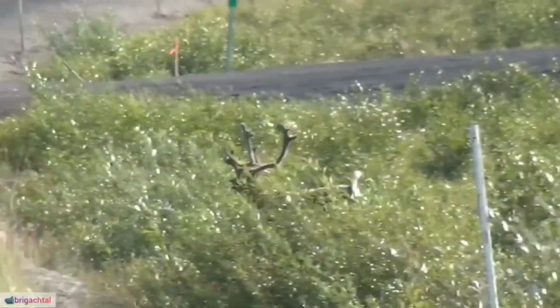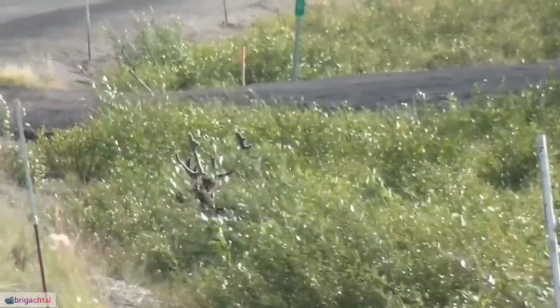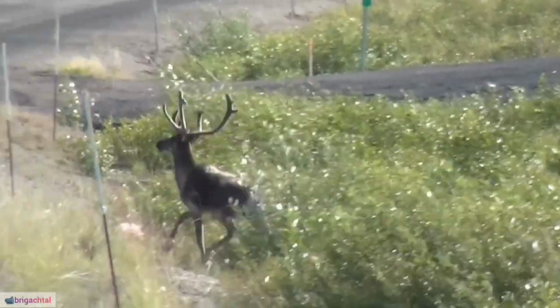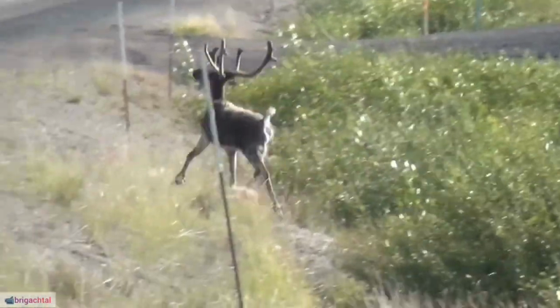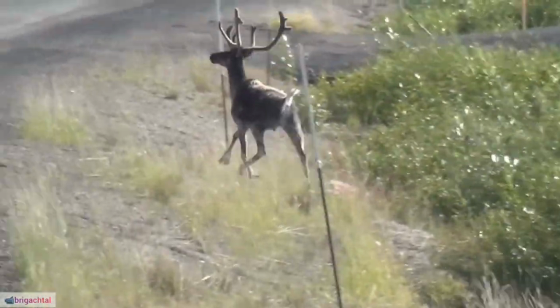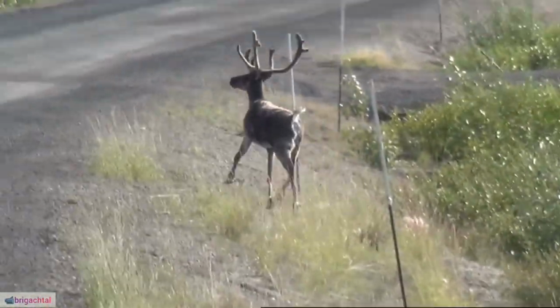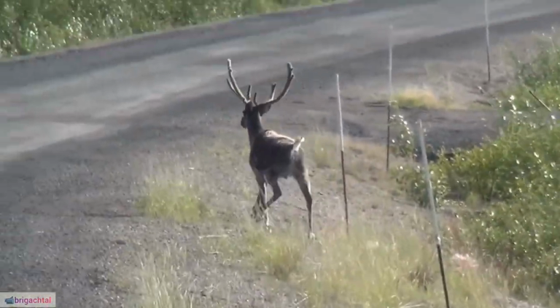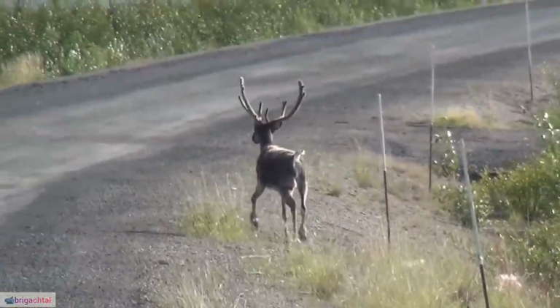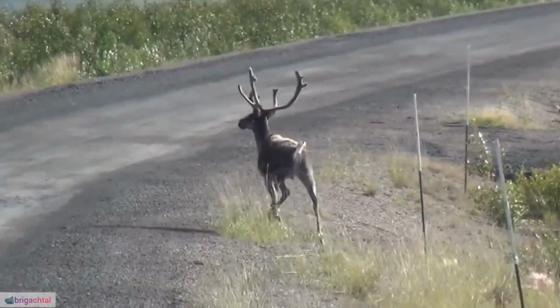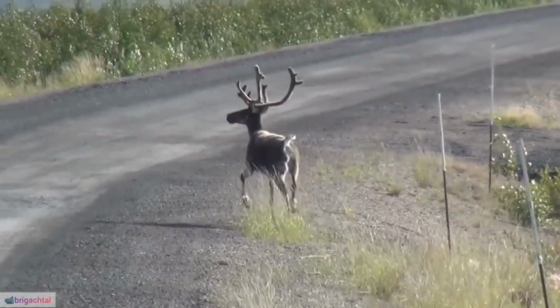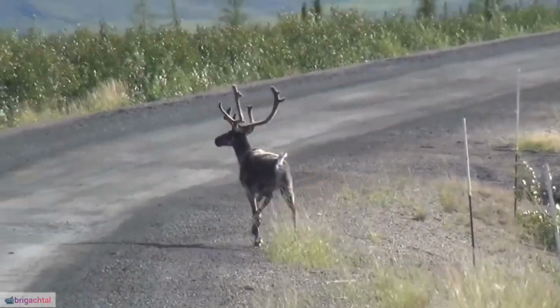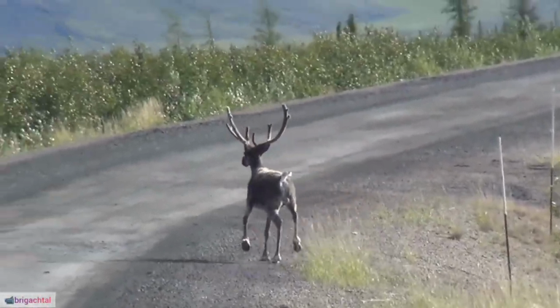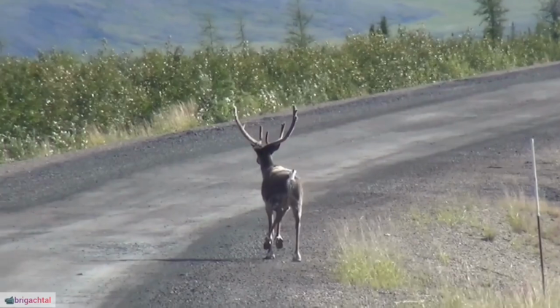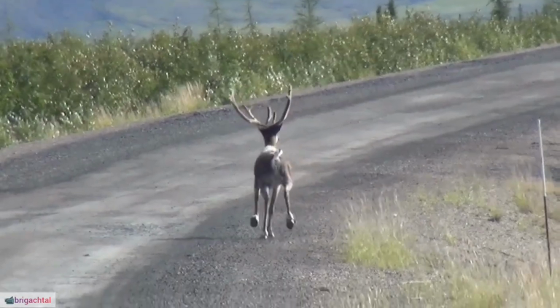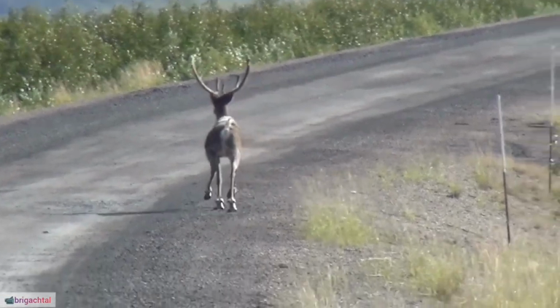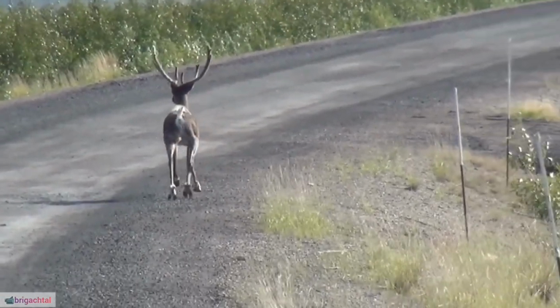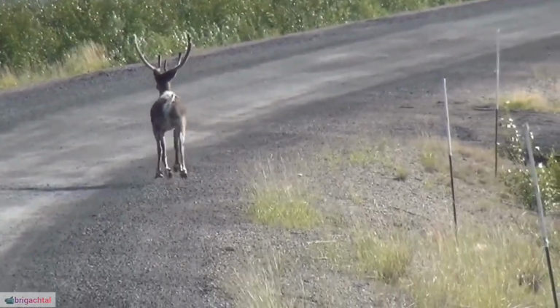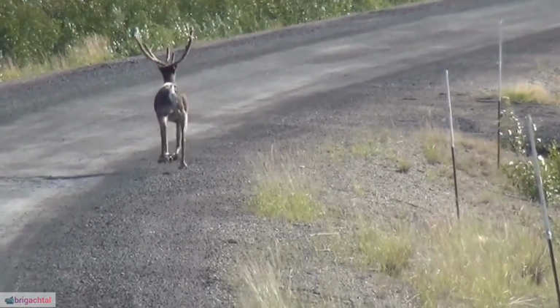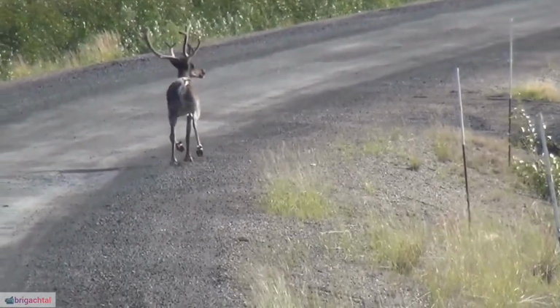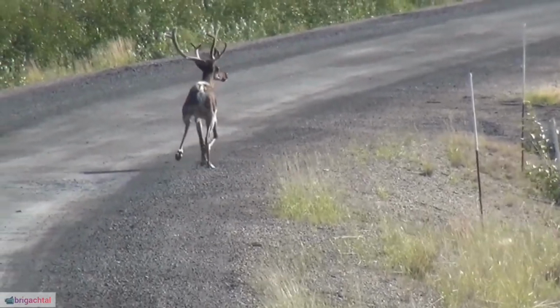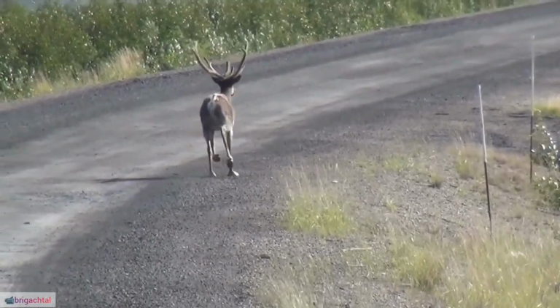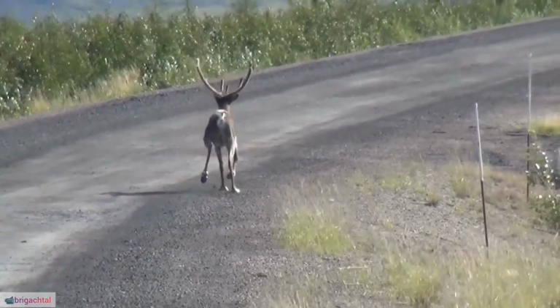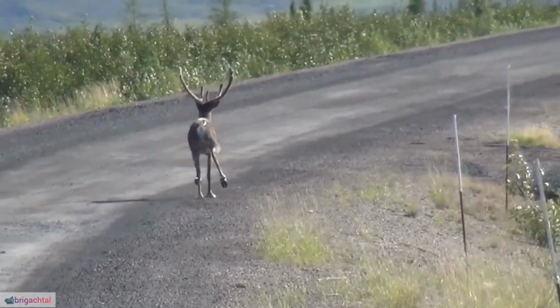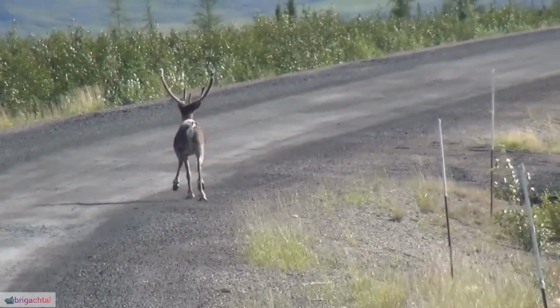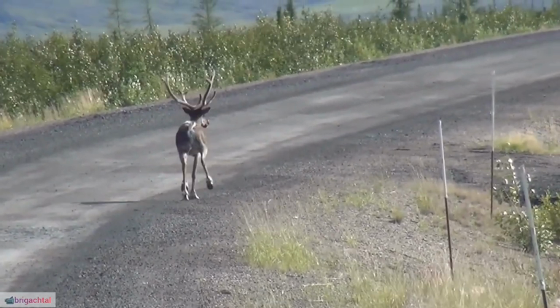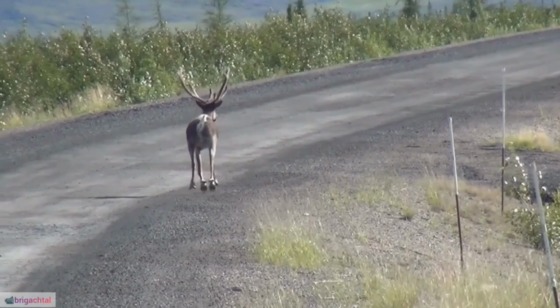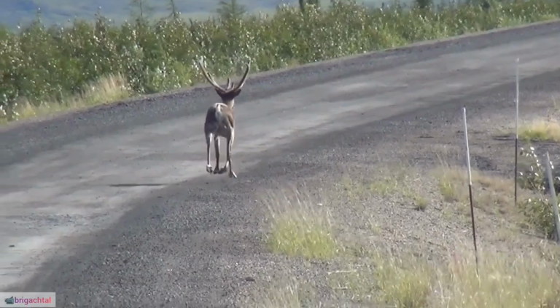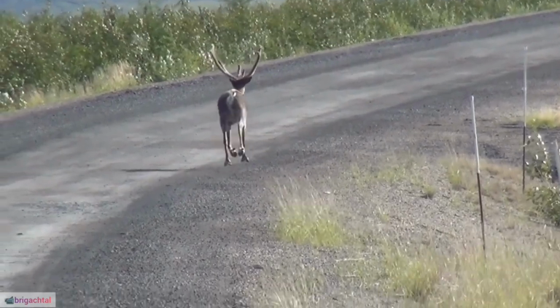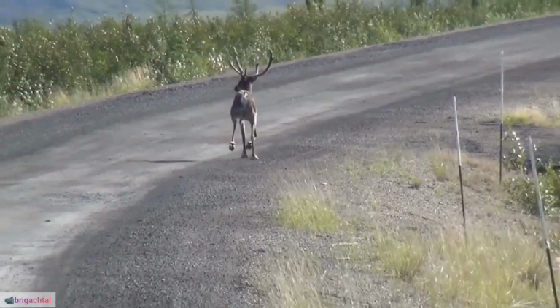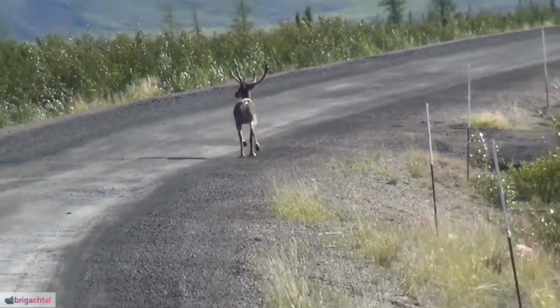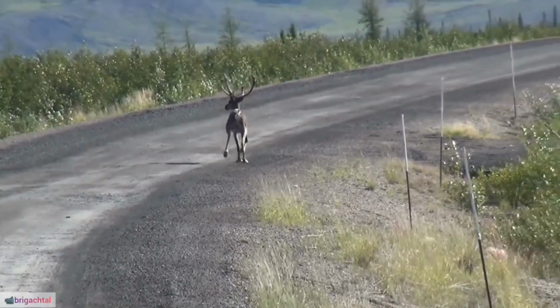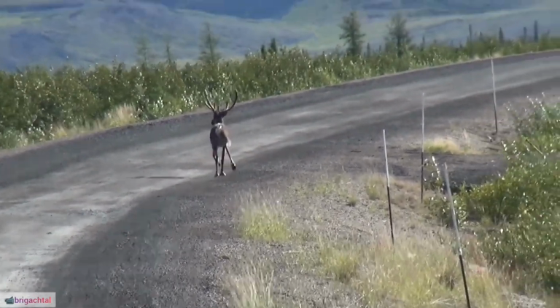10. Predator Avoidance Strategies. Reindeer employ various strategies to avoid predators. Their keen senses, herd formations, and strategic migrations help minimize vulnerability to predators.